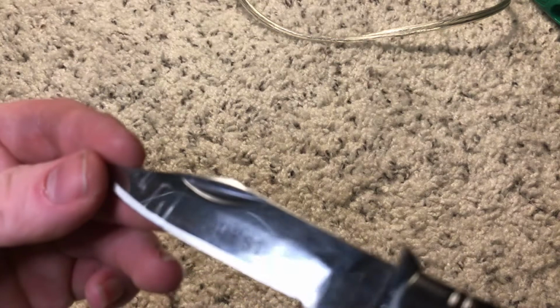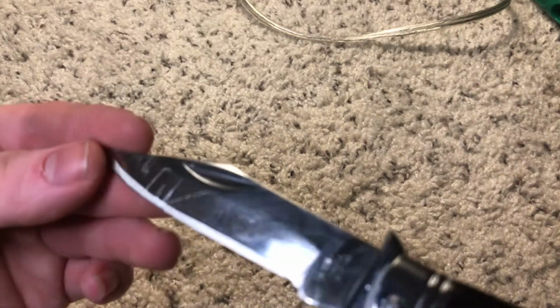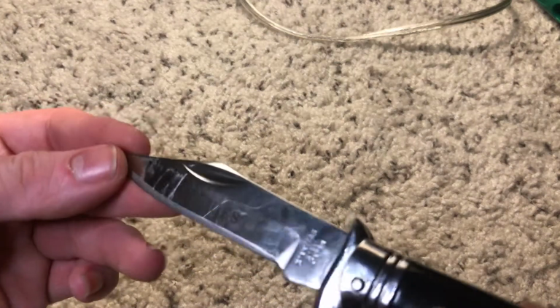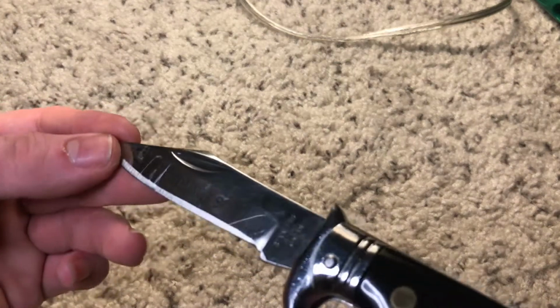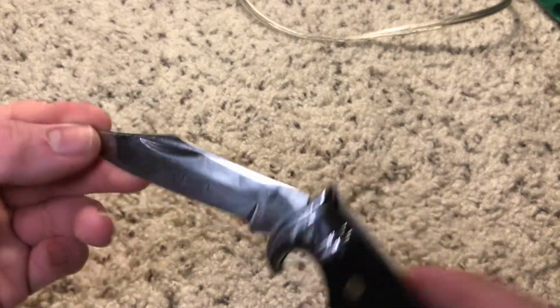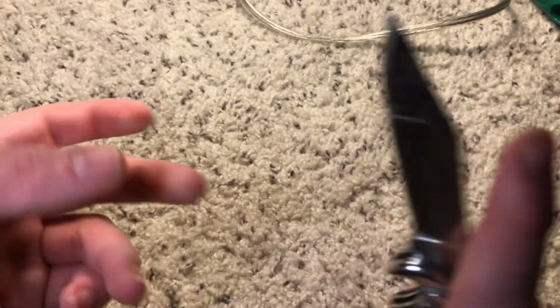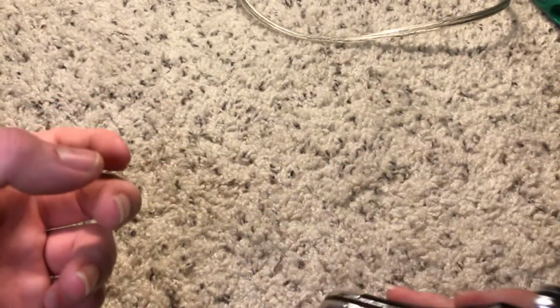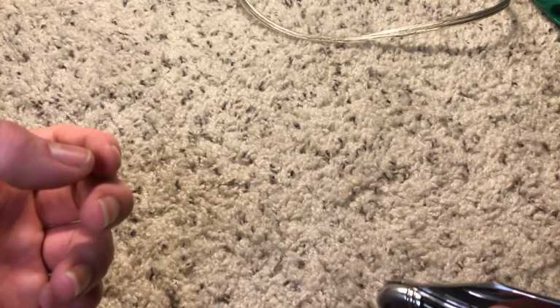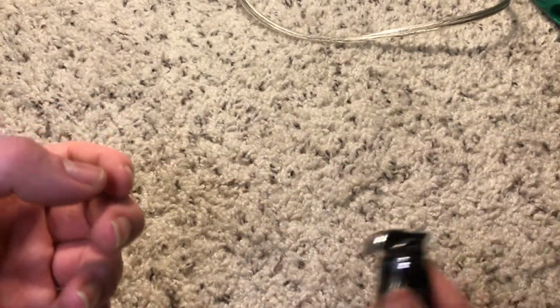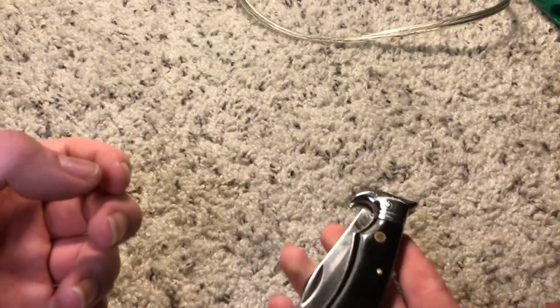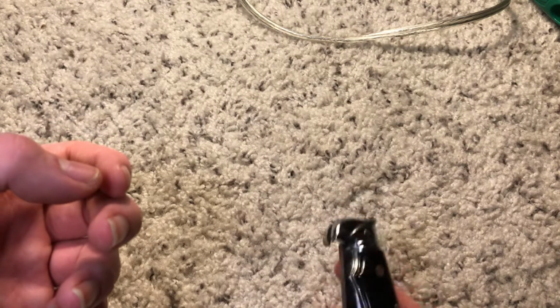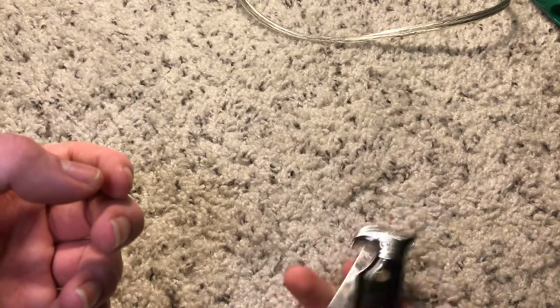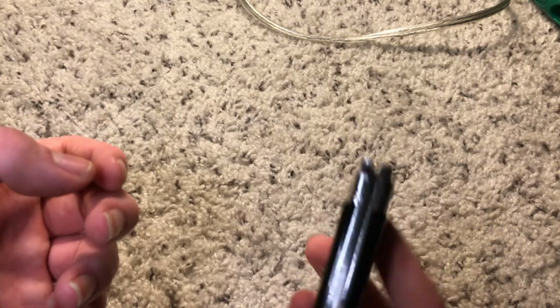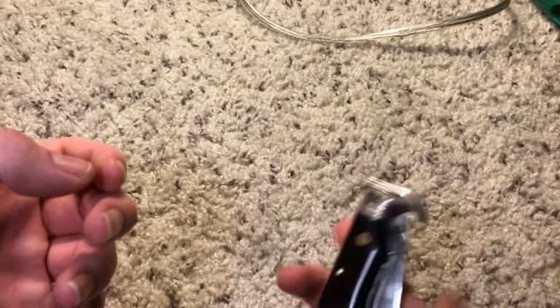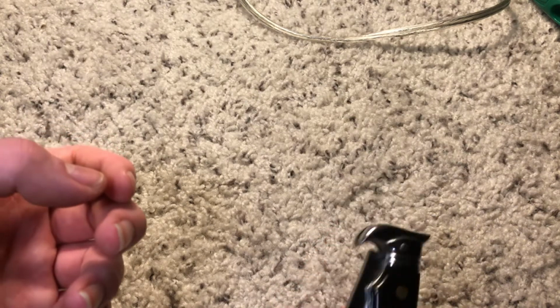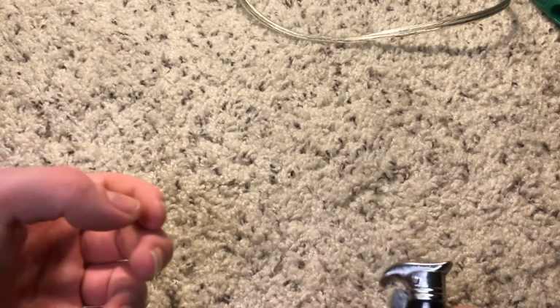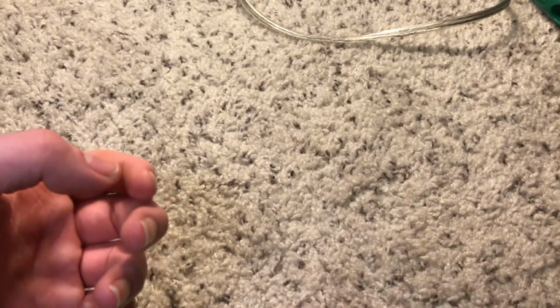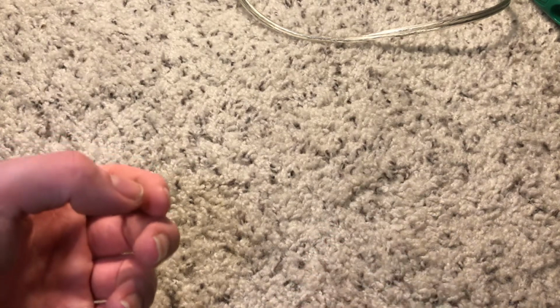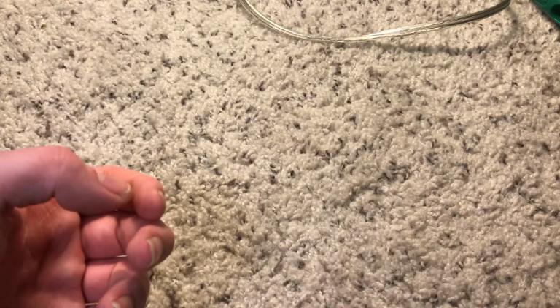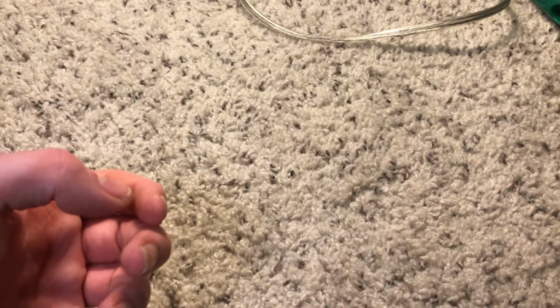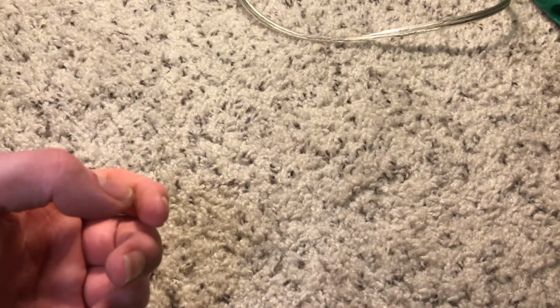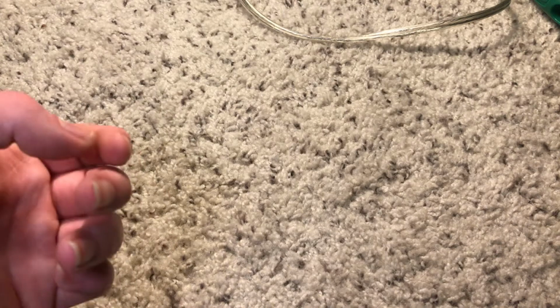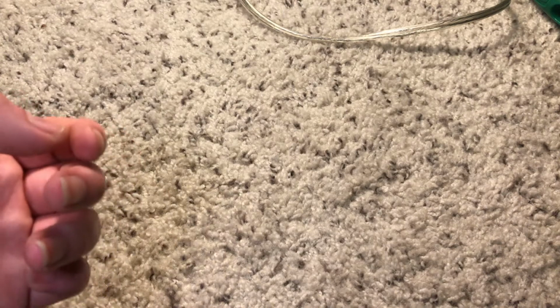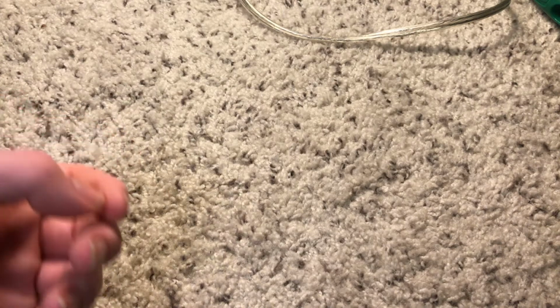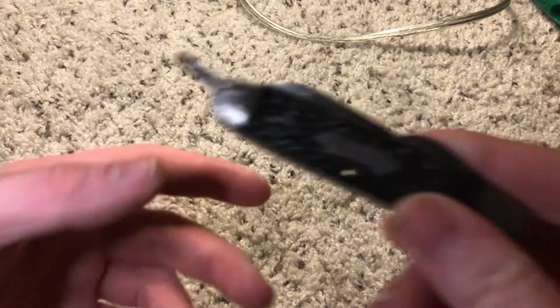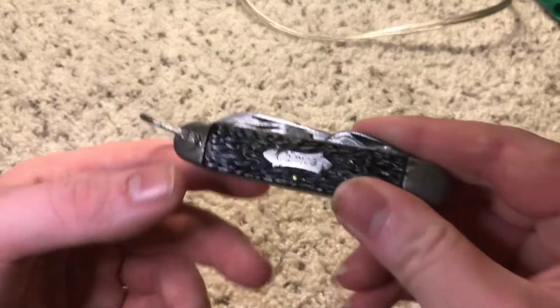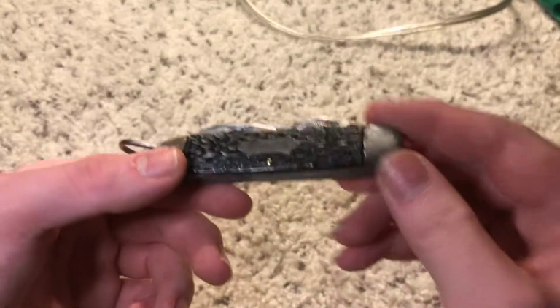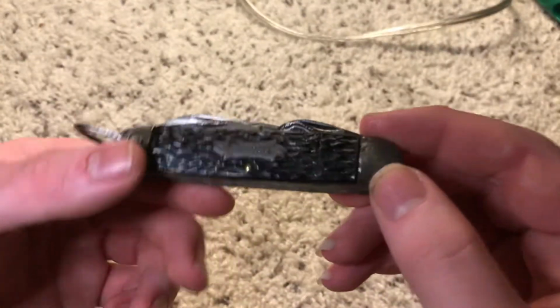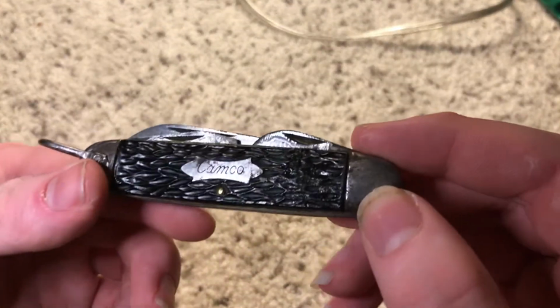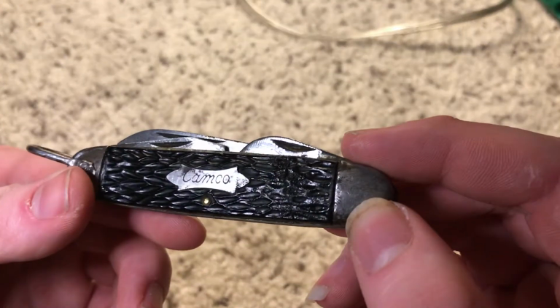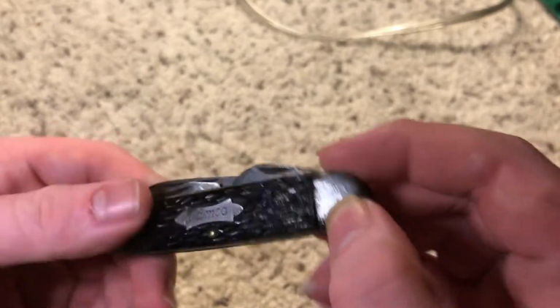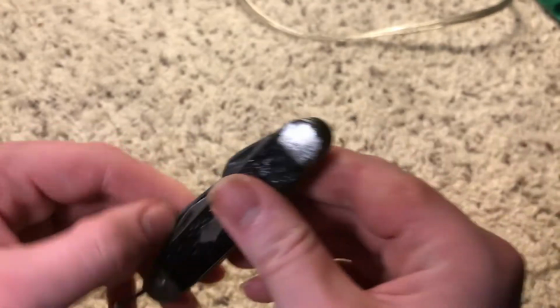This one happened to be the Conquest. I don't believe I've shown this before — this is a camo pocket knife.